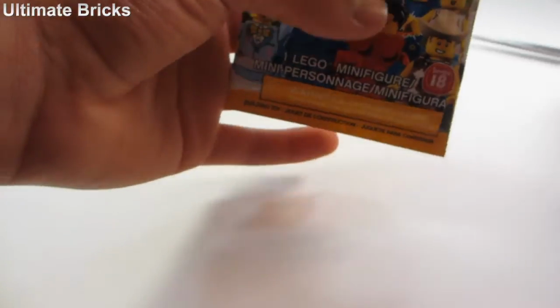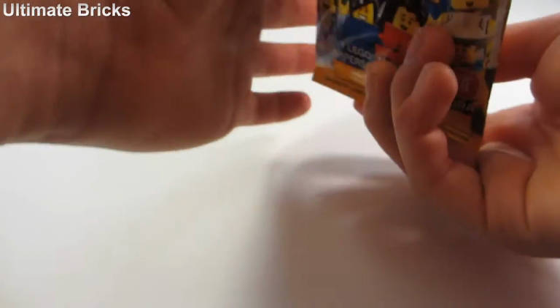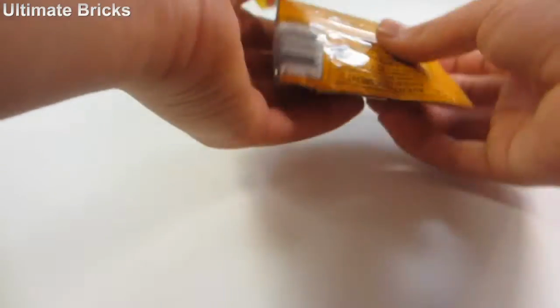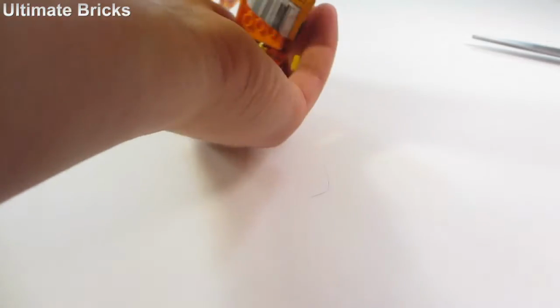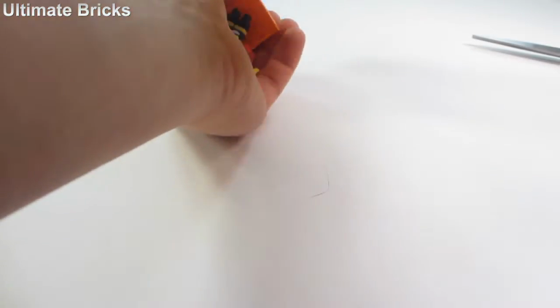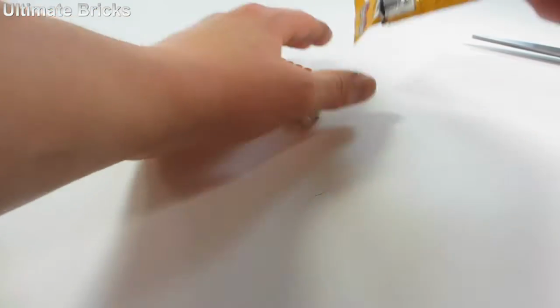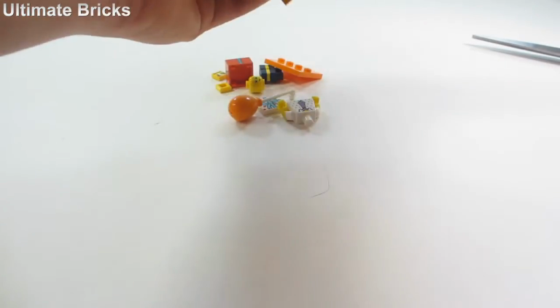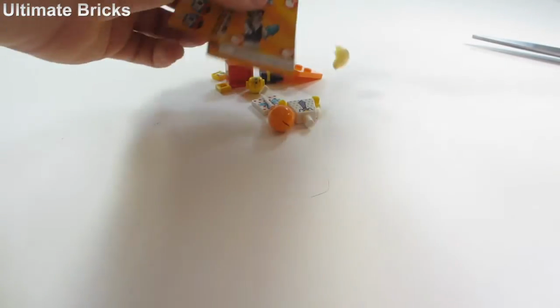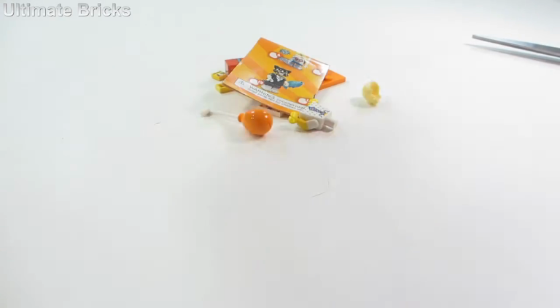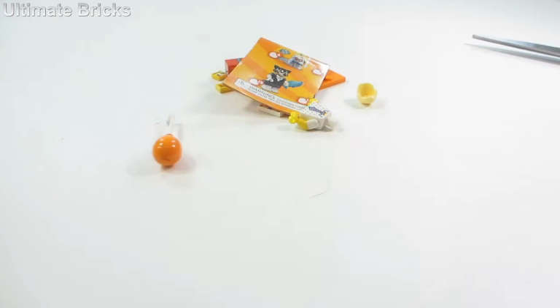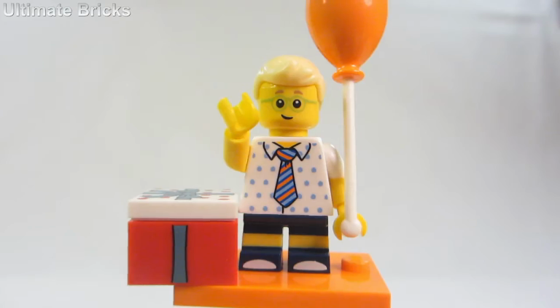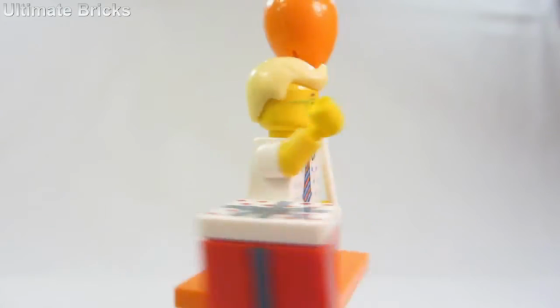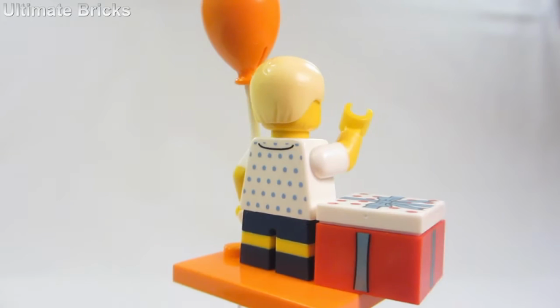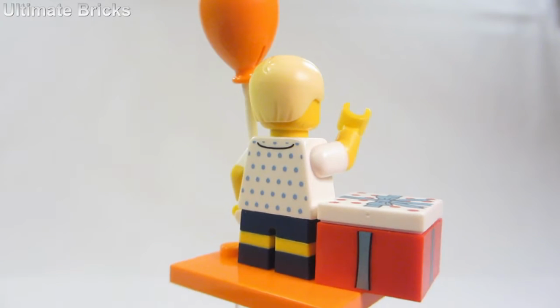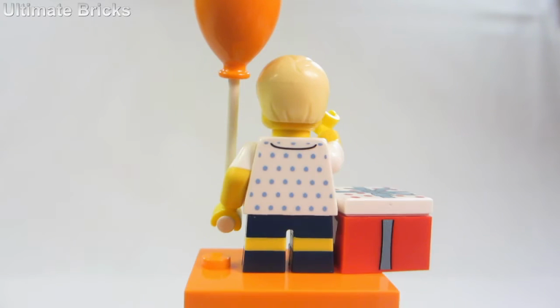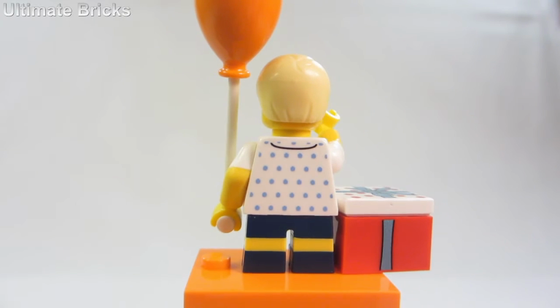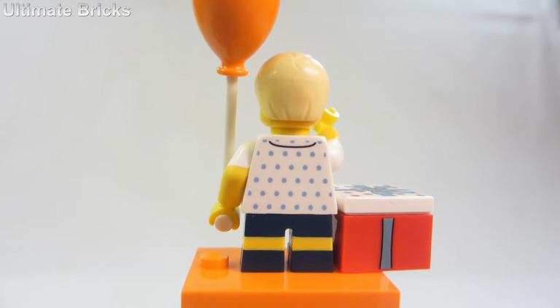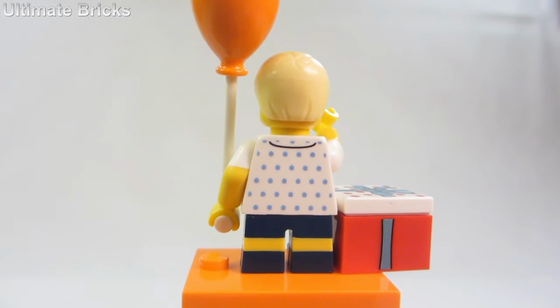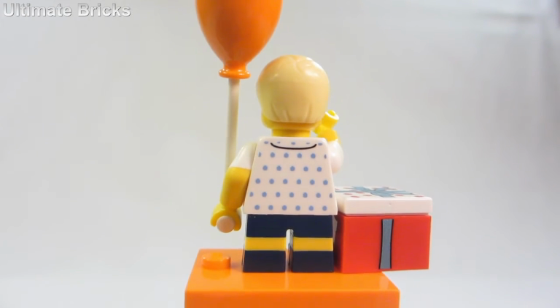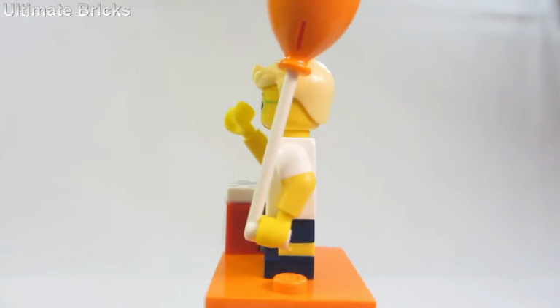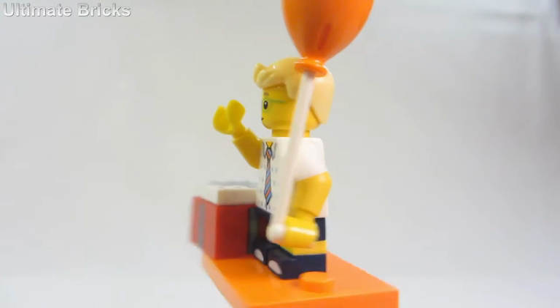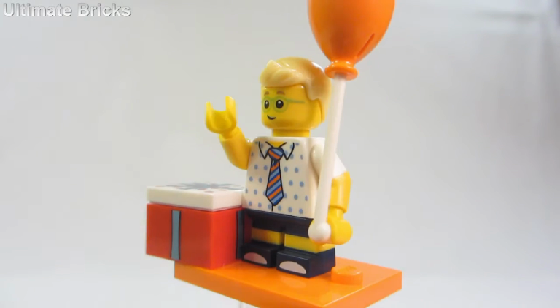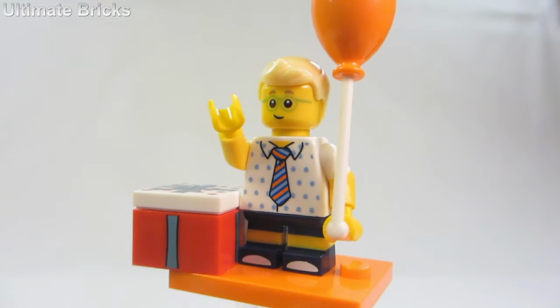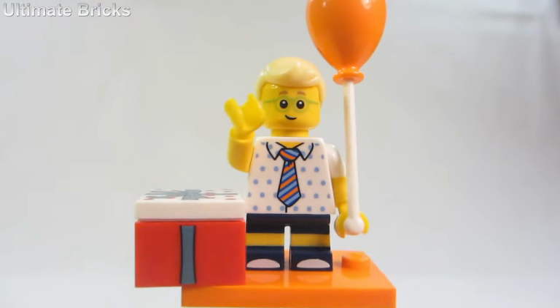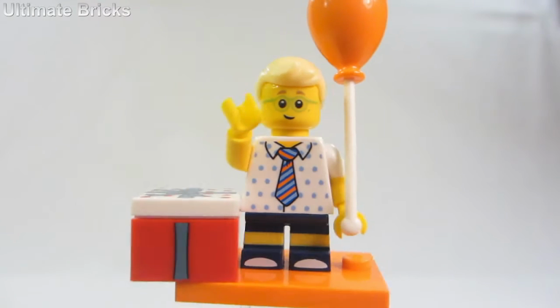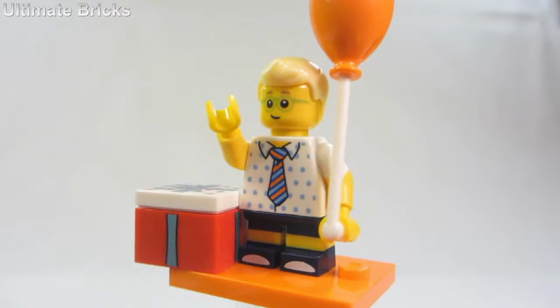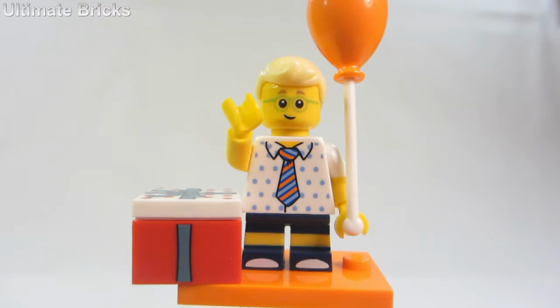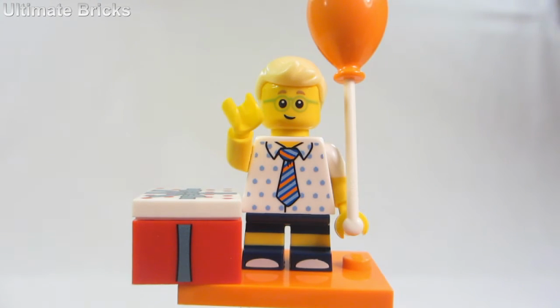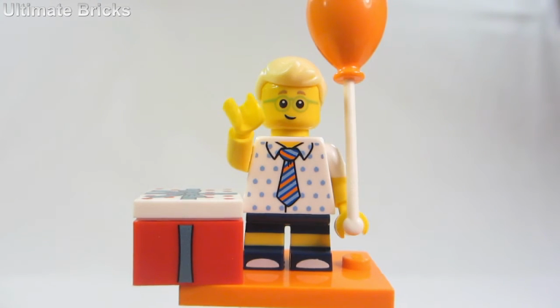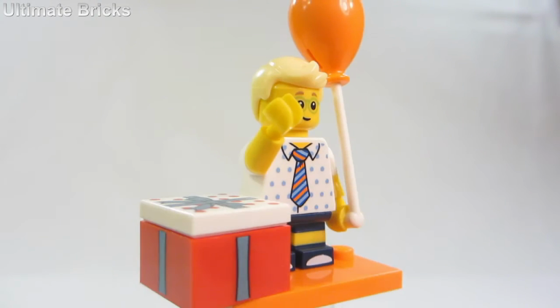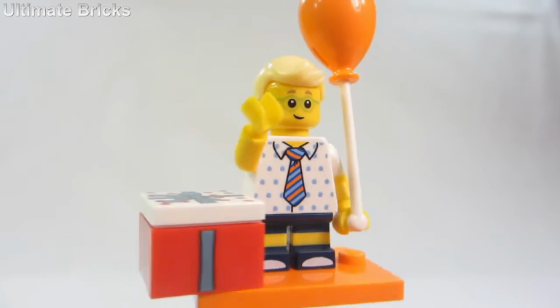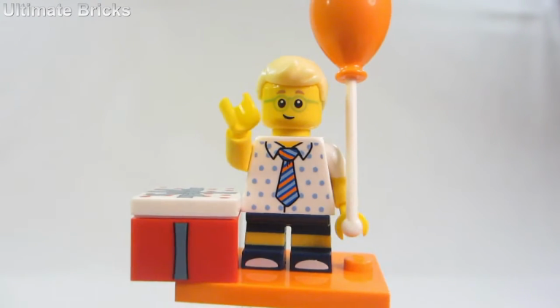Let's see which one it is — and it is the Birthday Party Boy. The Balloon Boy has to be one of my favorites of Series 18. The torso and legs are amazing. The leg prints are cool for the little shoes and the torso print is great as well.